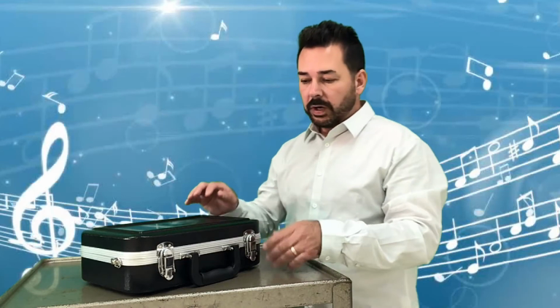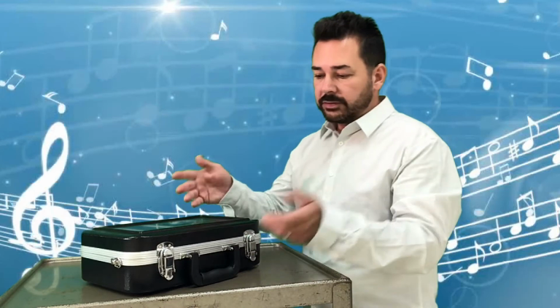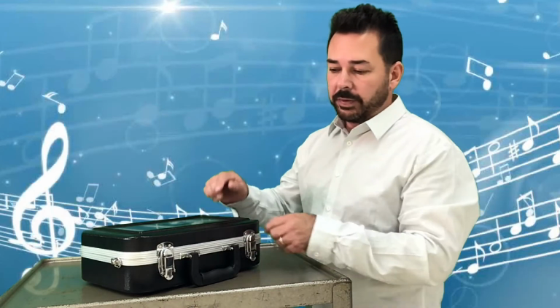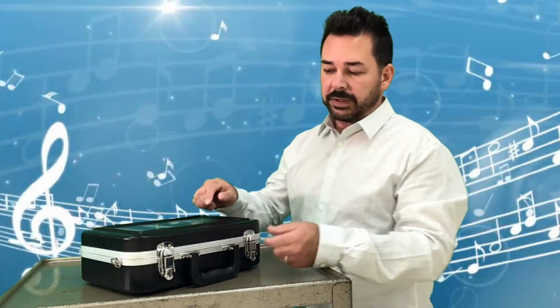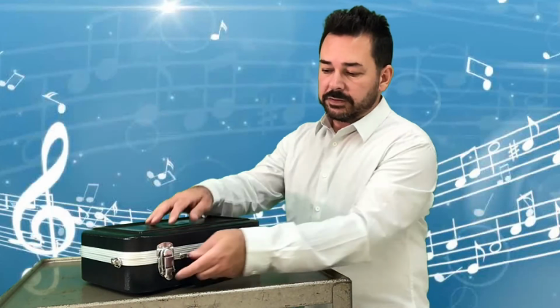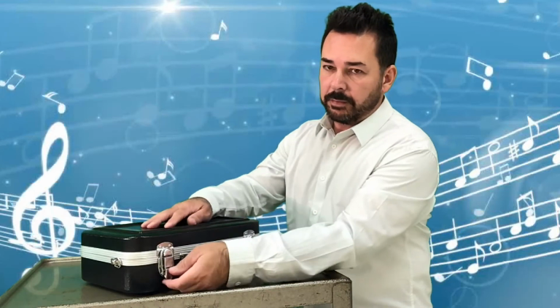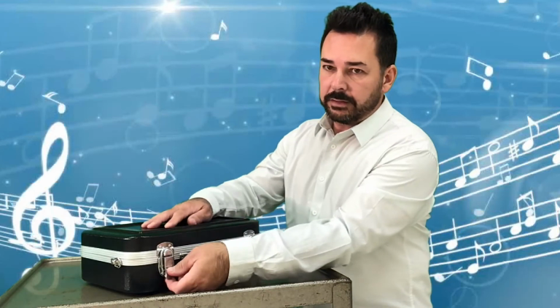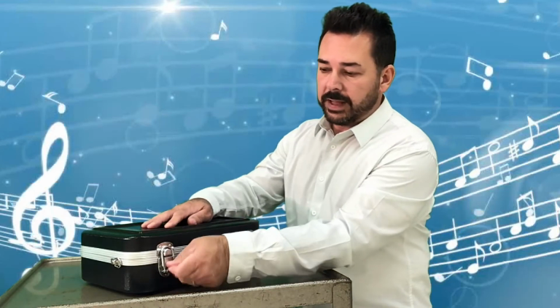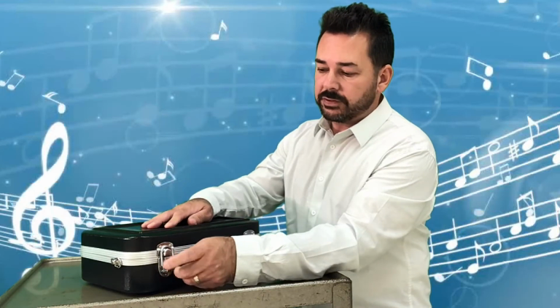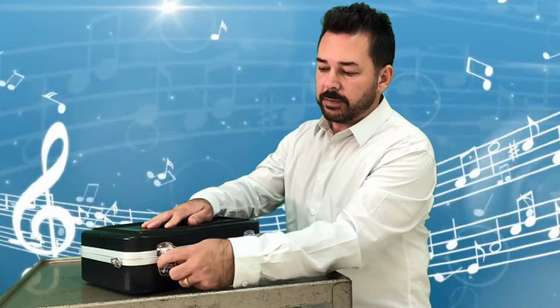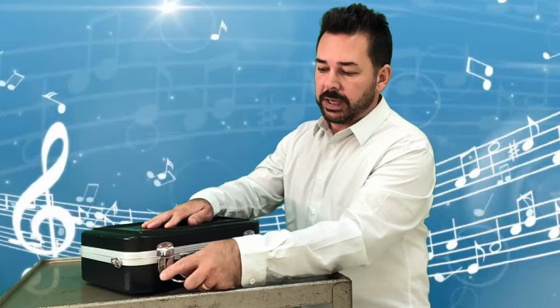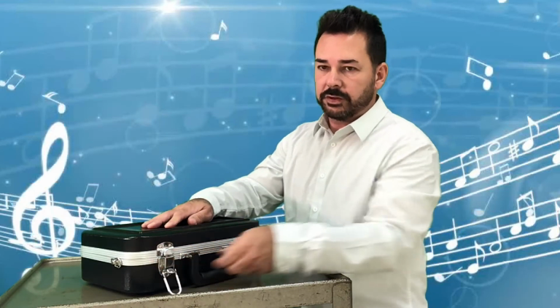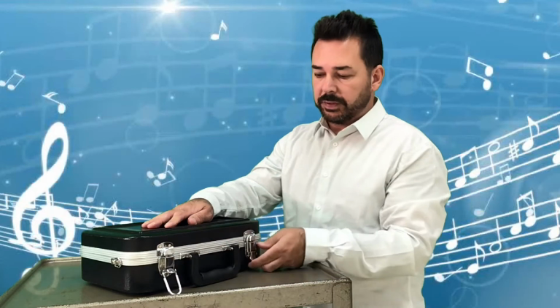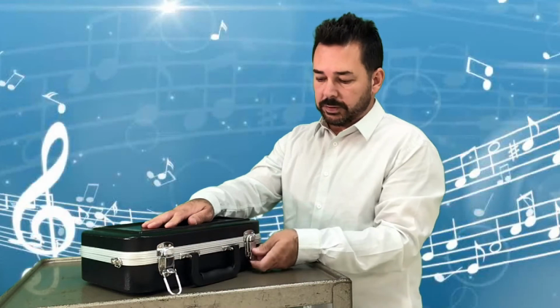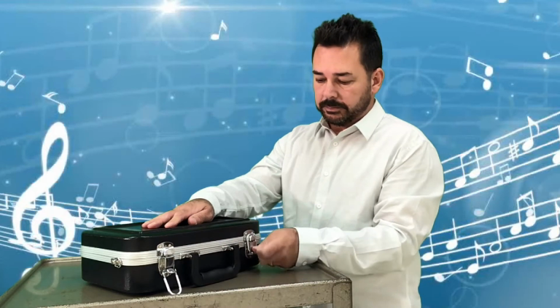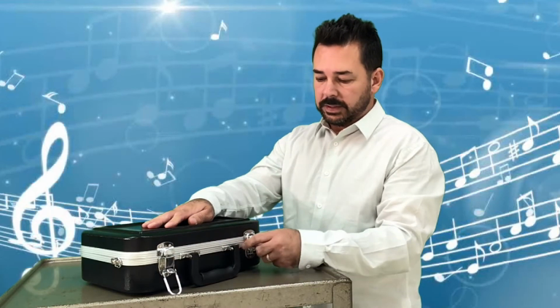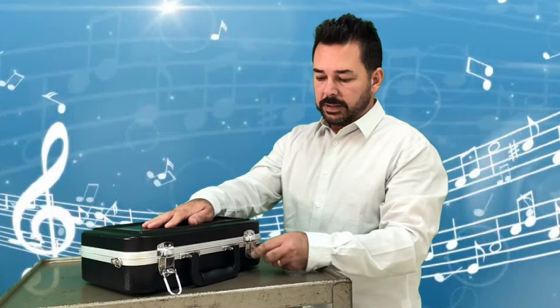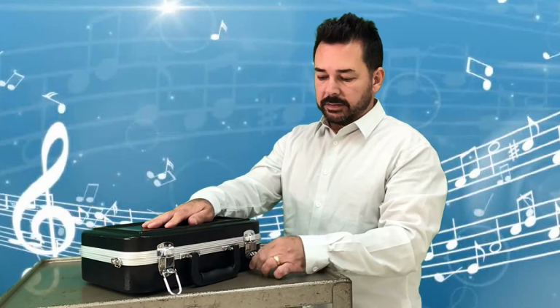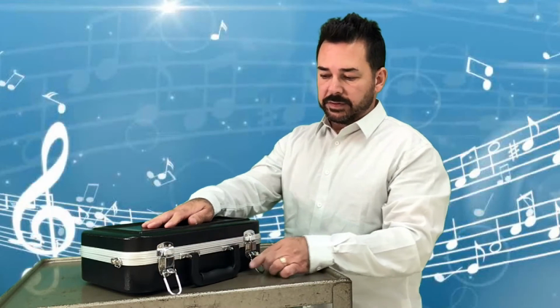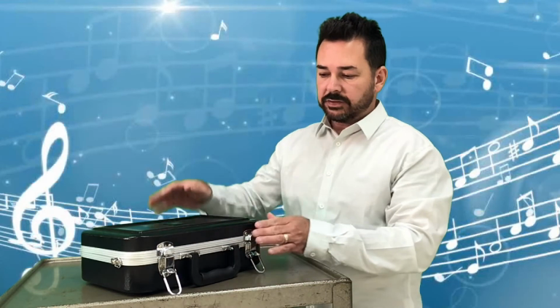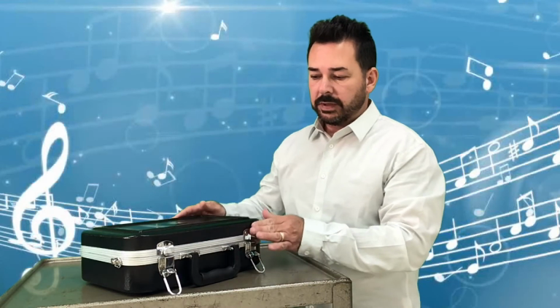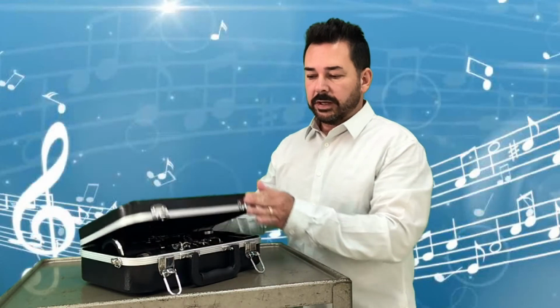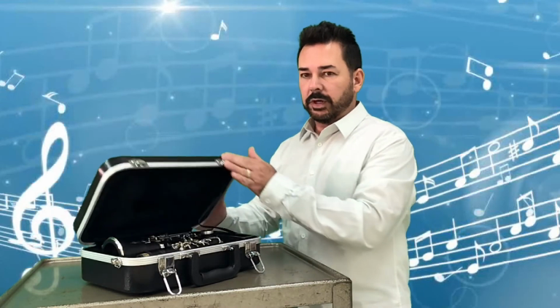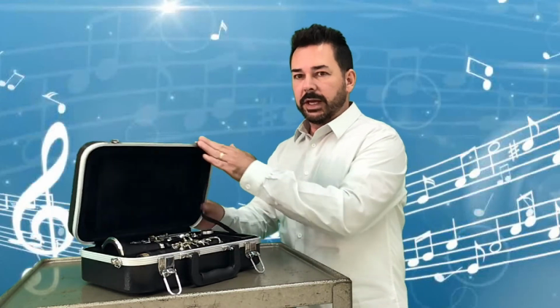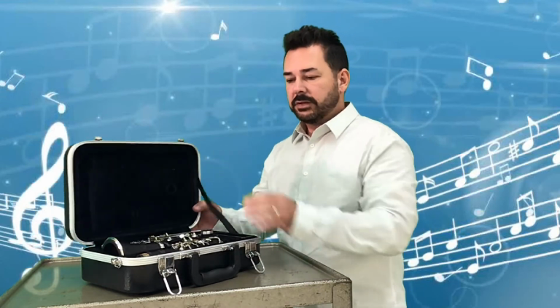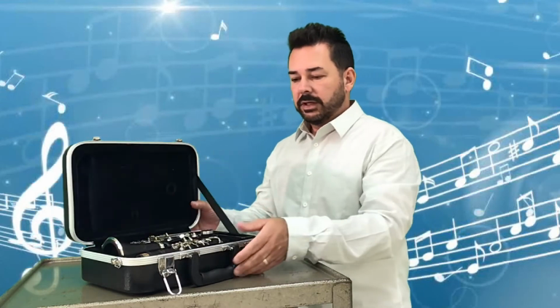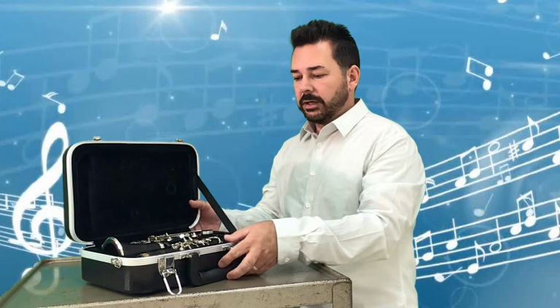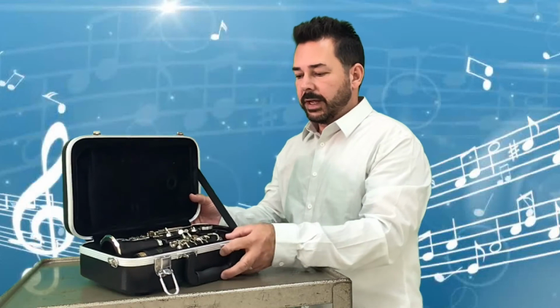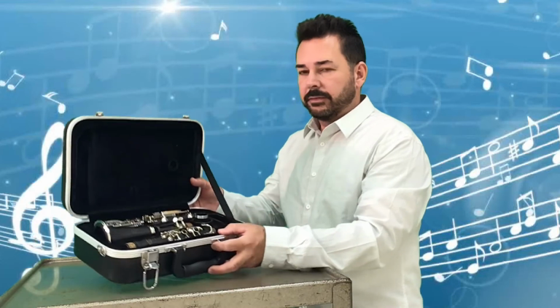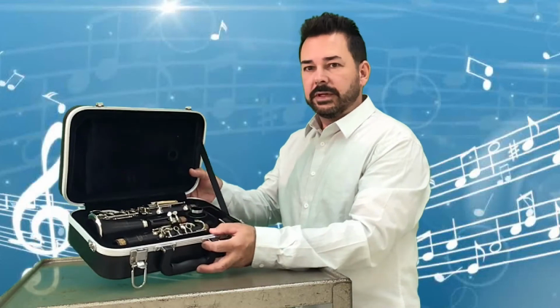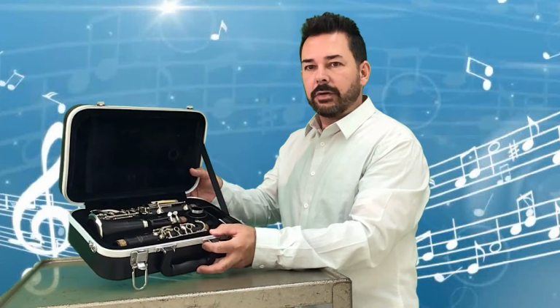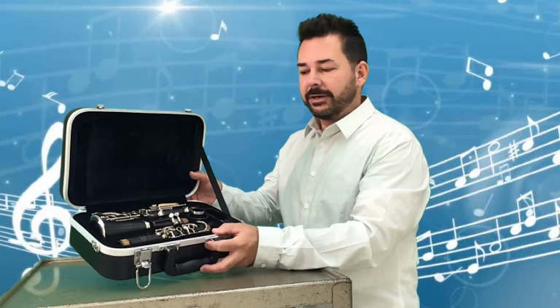All right, so opening up the case. On mine the latches lift up — again, yours might be a zipper. Lift those latches up, open up the case, and here we have our clarinet.